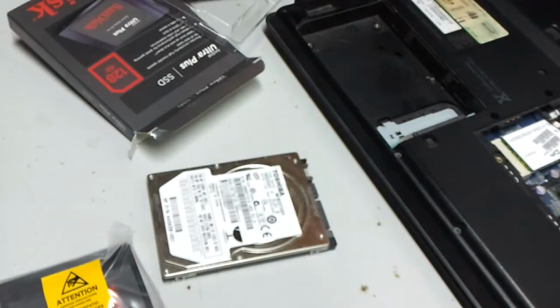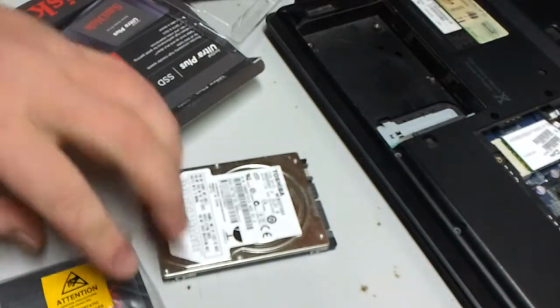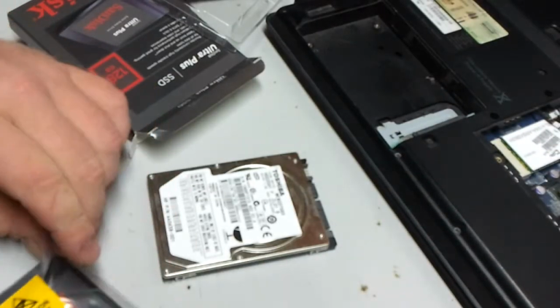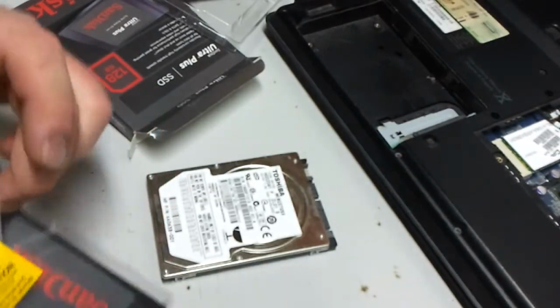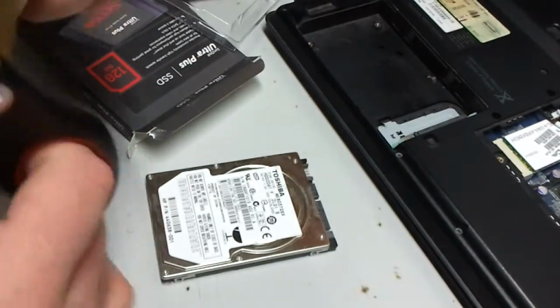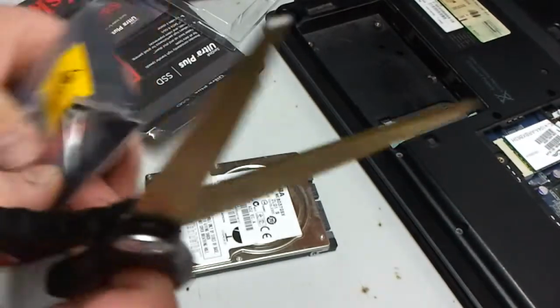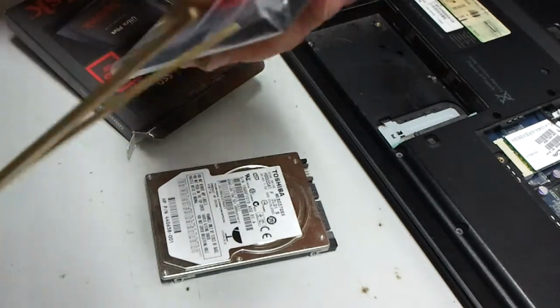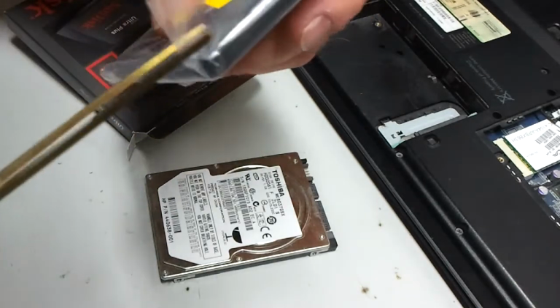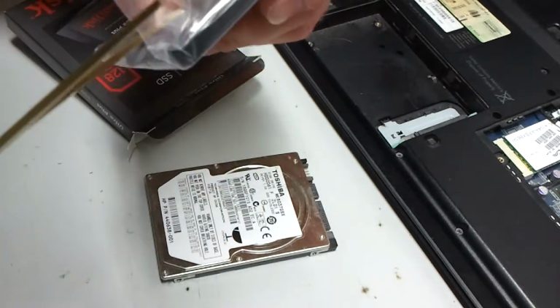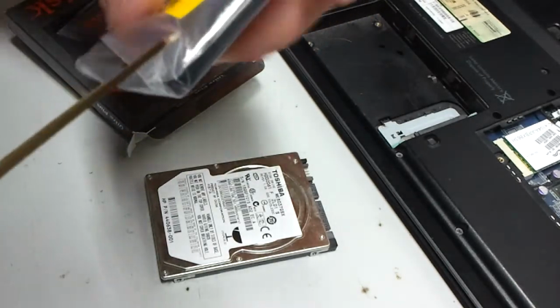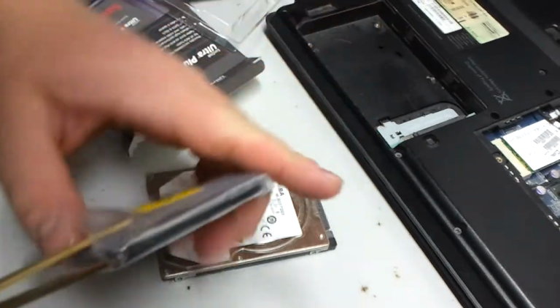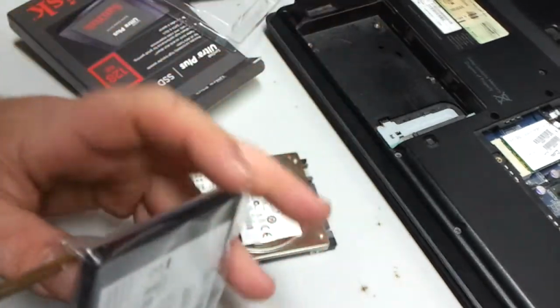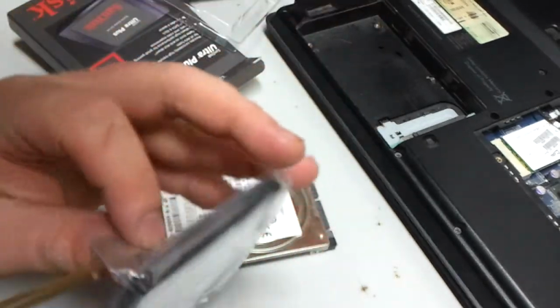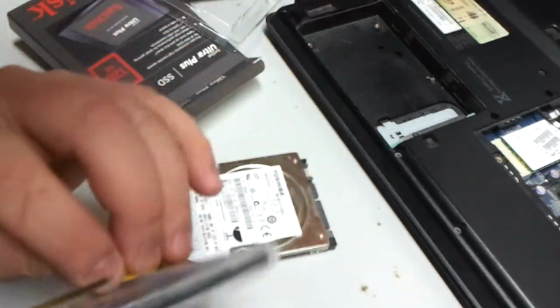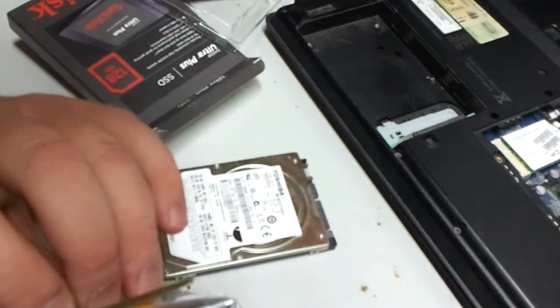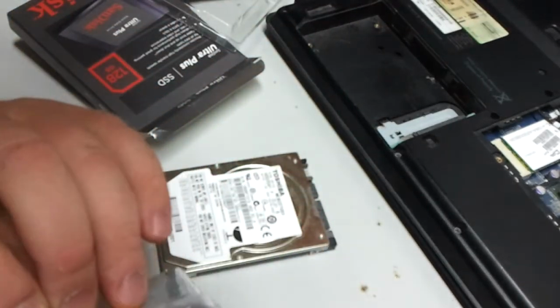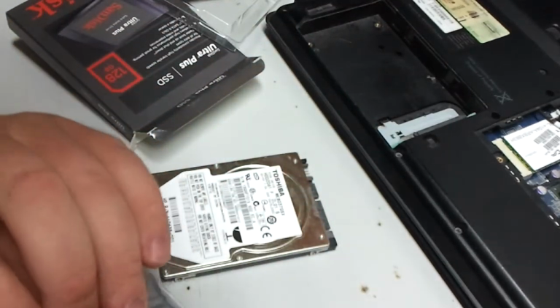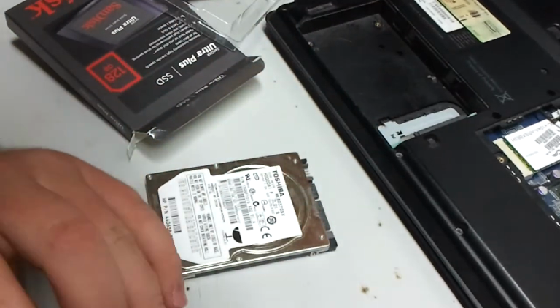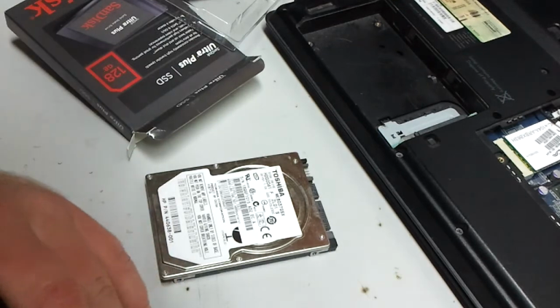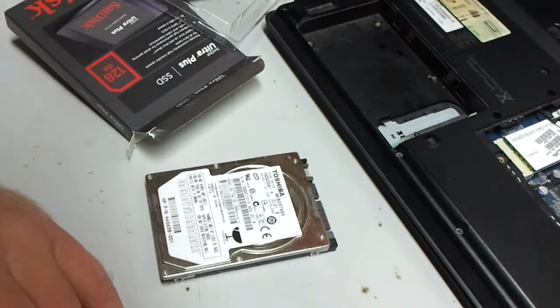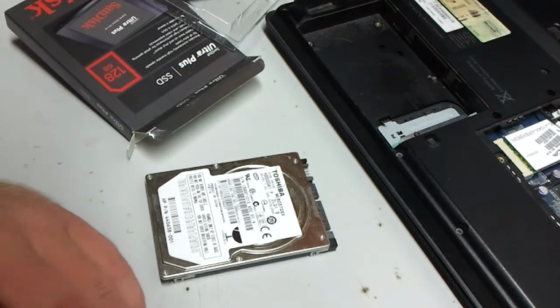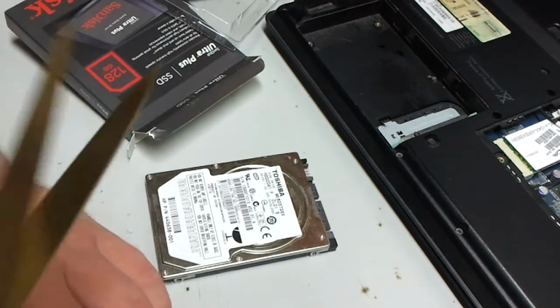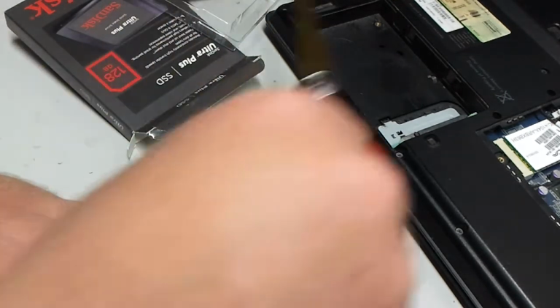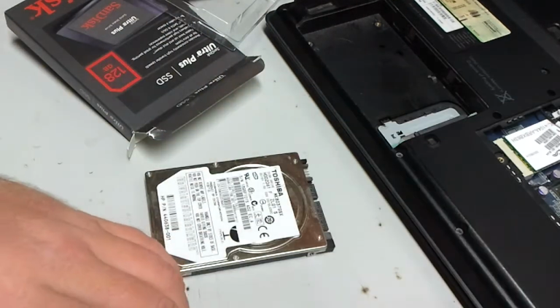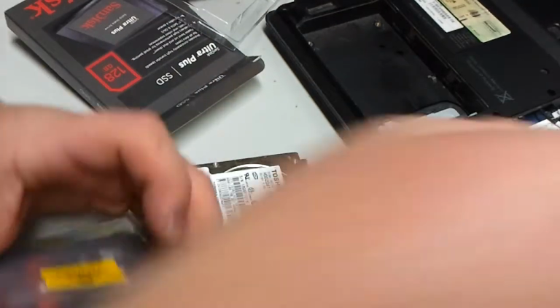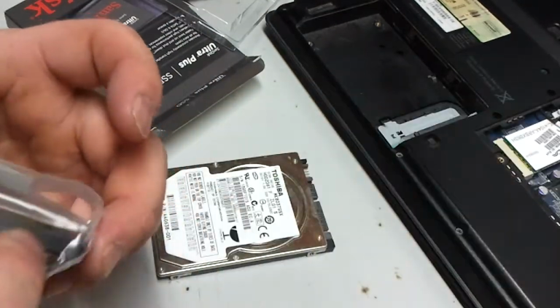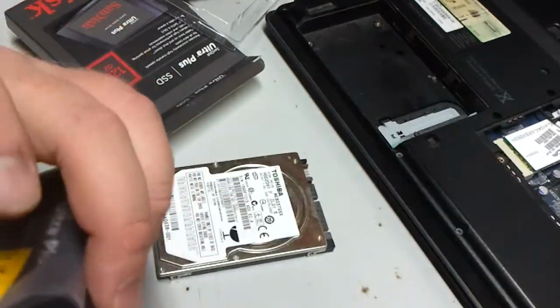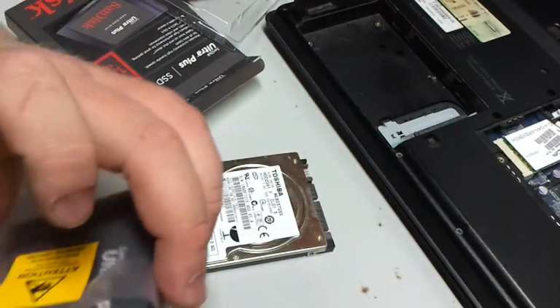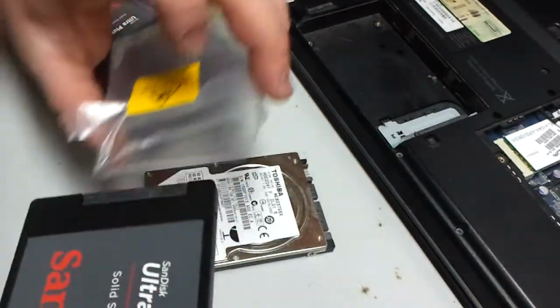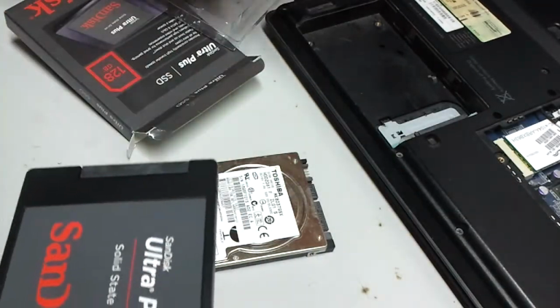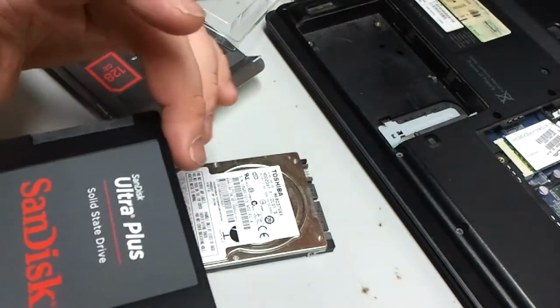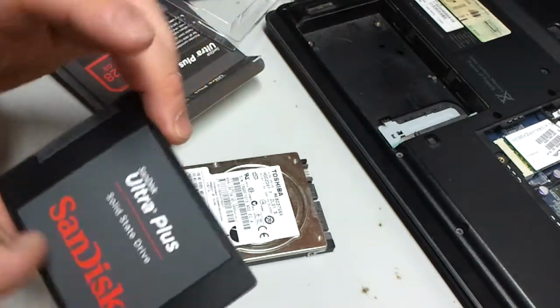They had to use the most stickiest sticker they could find. There we go. Damn, this thing is small.